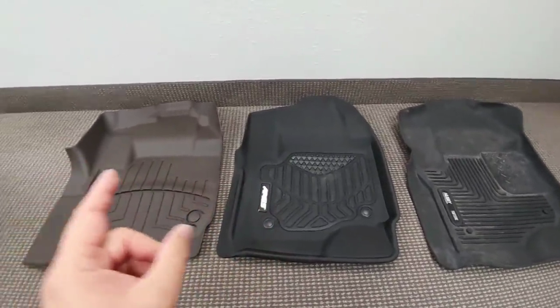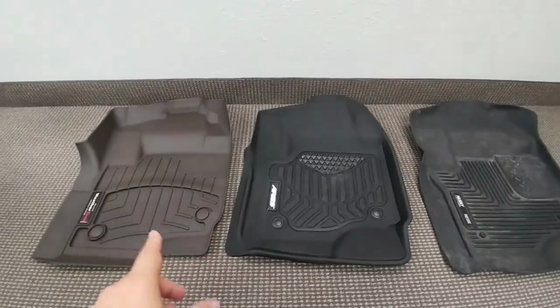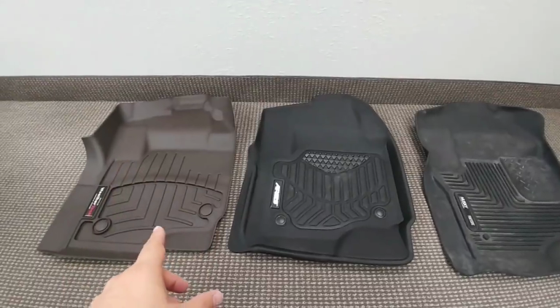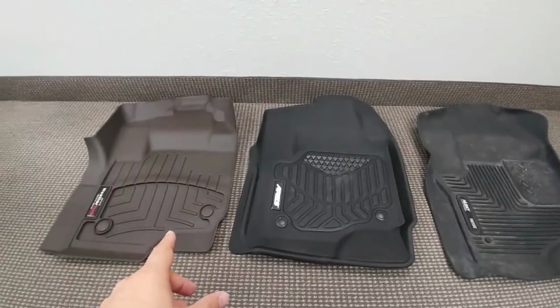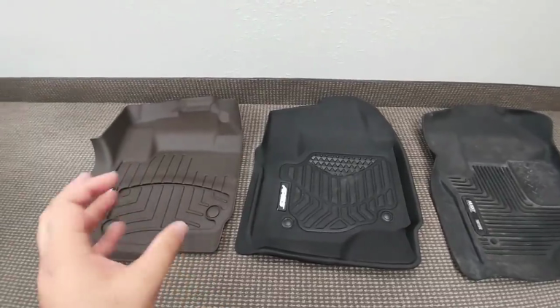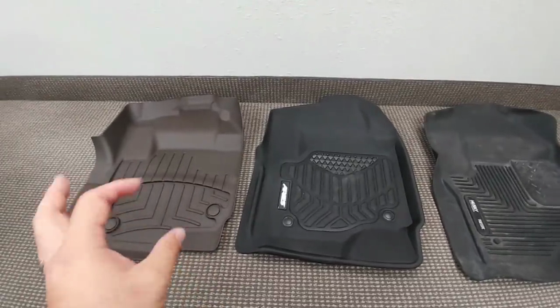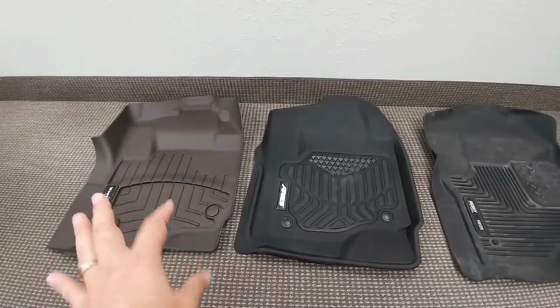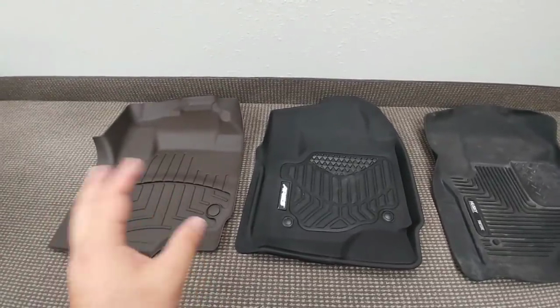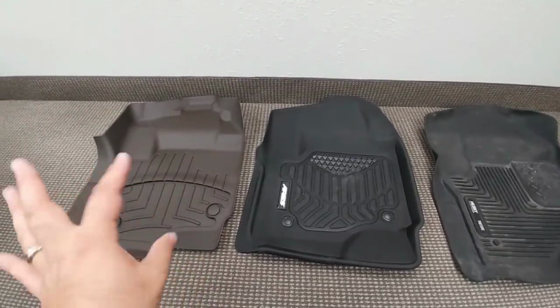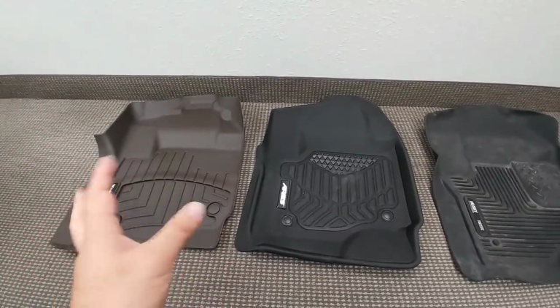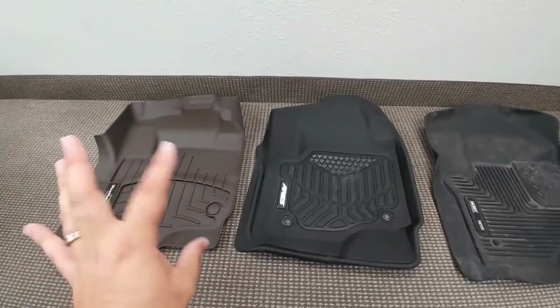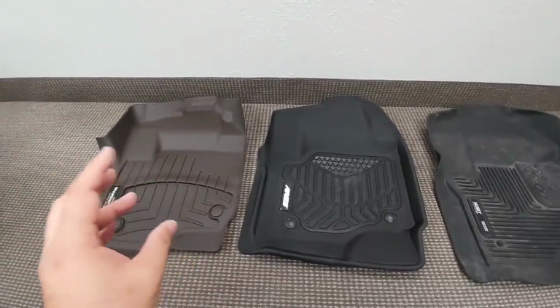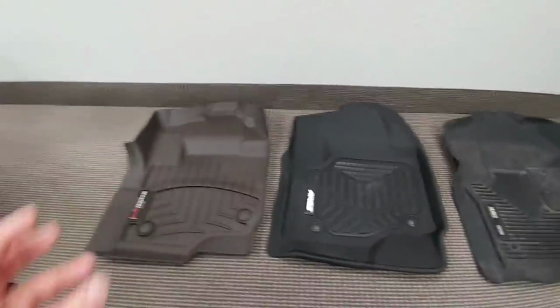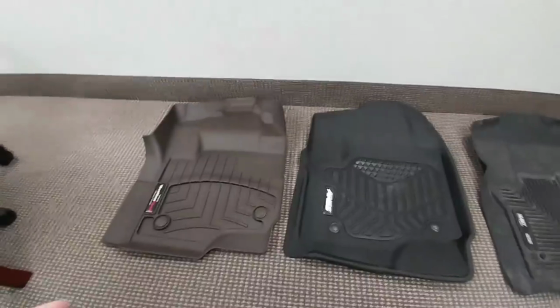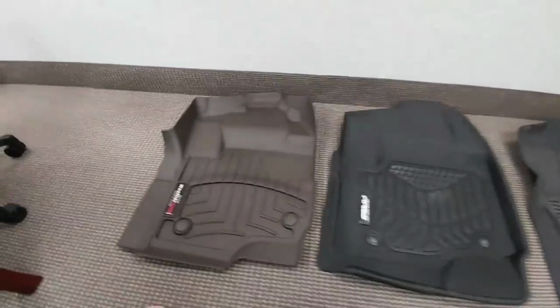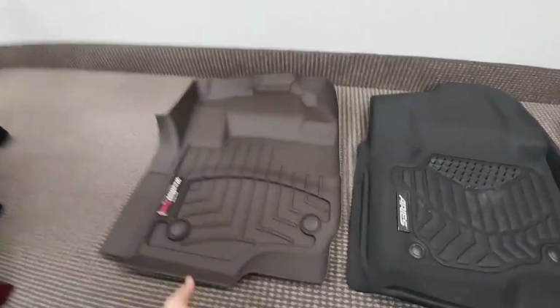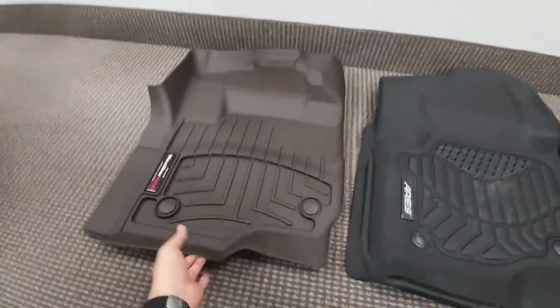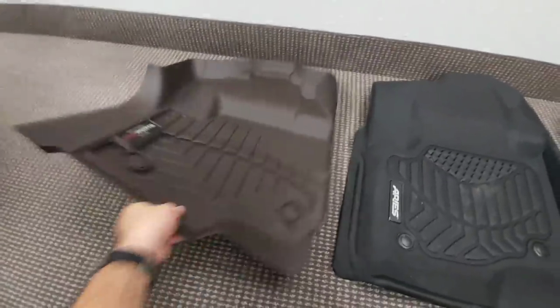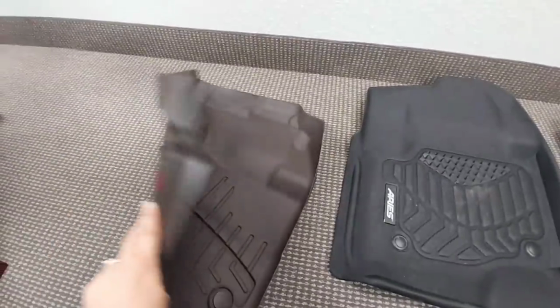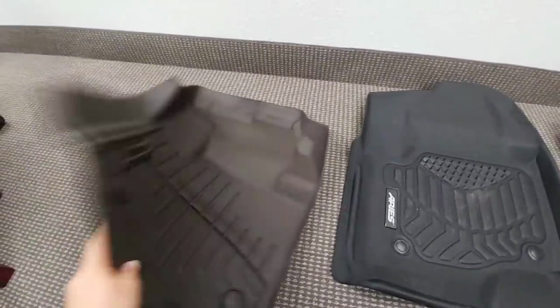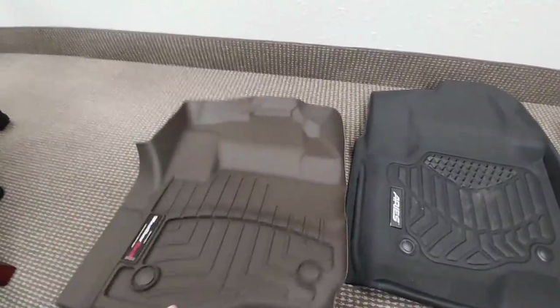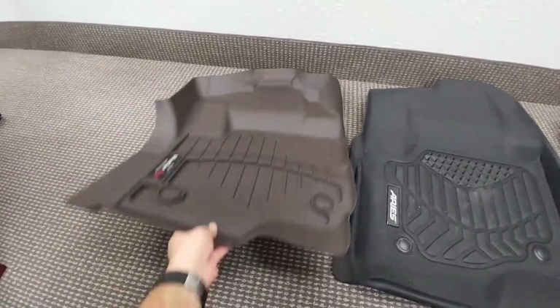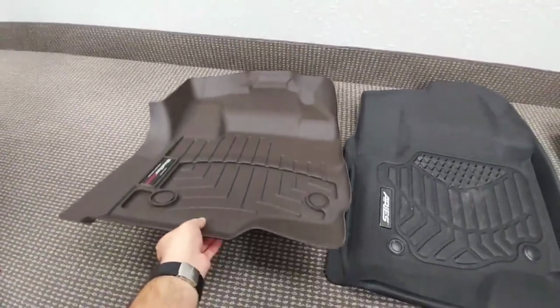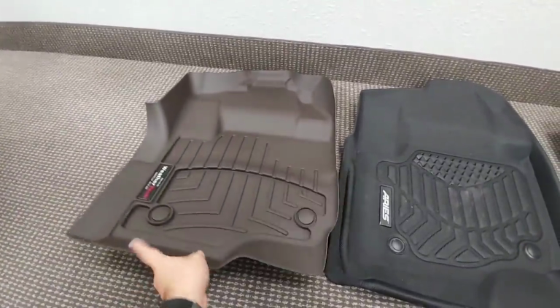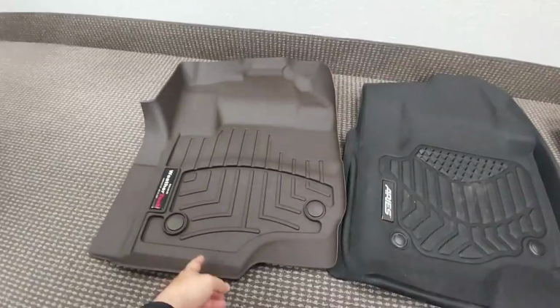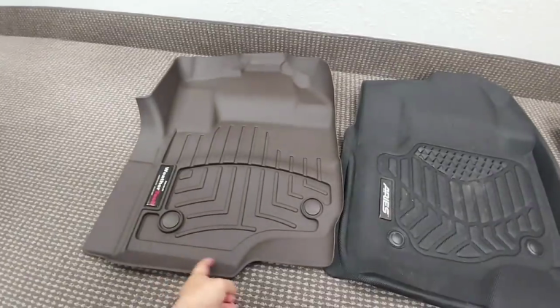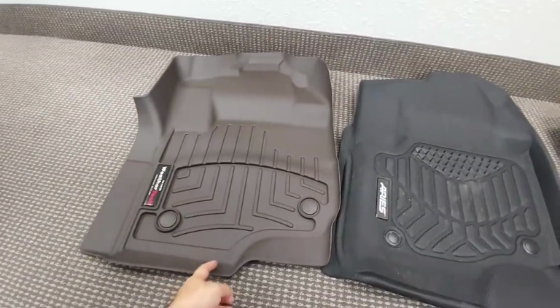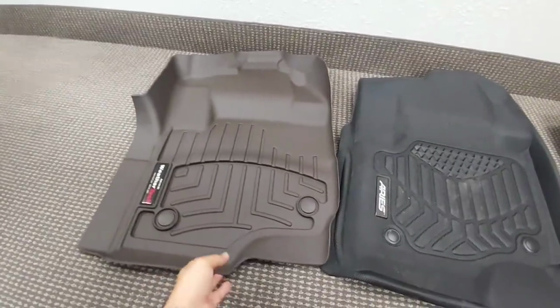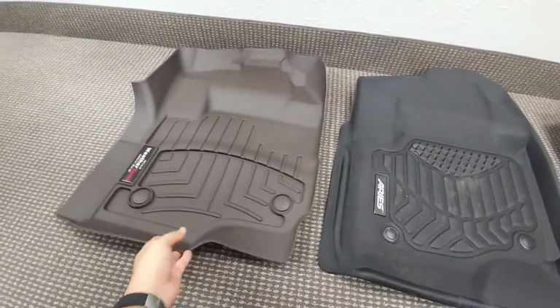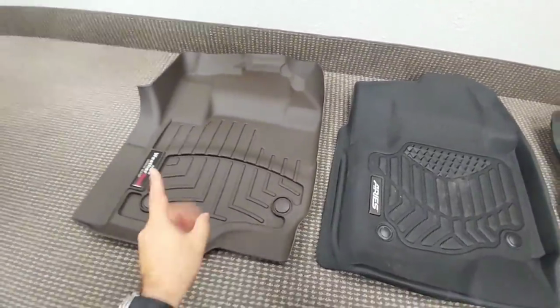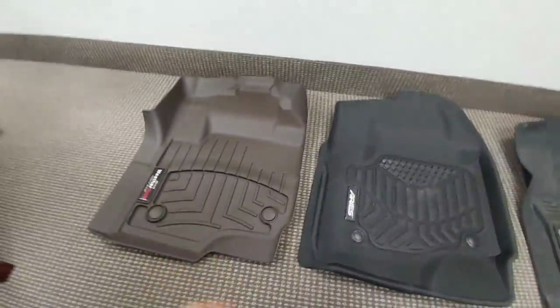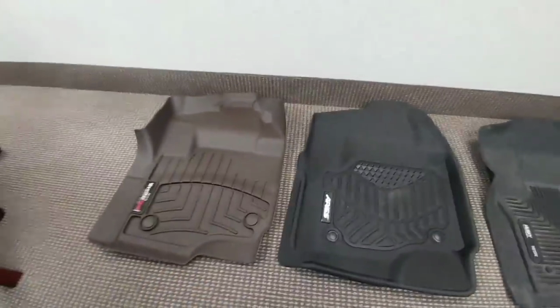The WeatherTechs have a harder rubber — kind of a semi-rubber plastic feel to them. They are still pliable and you can still bend them, but they definitely have a harder, slightly slicker surface to them.